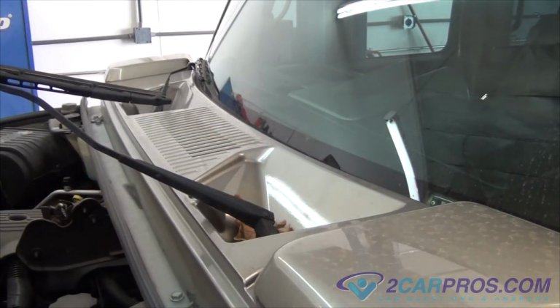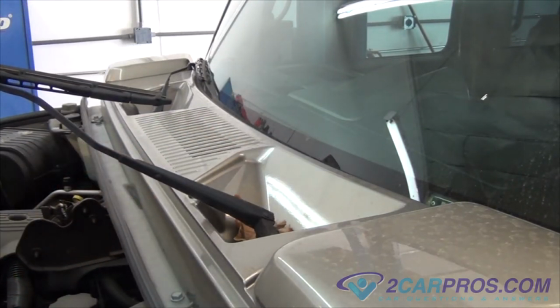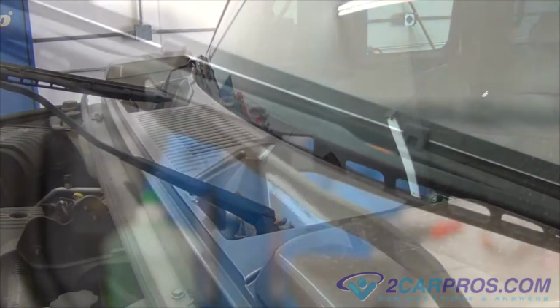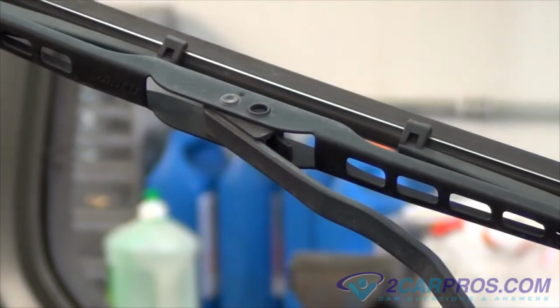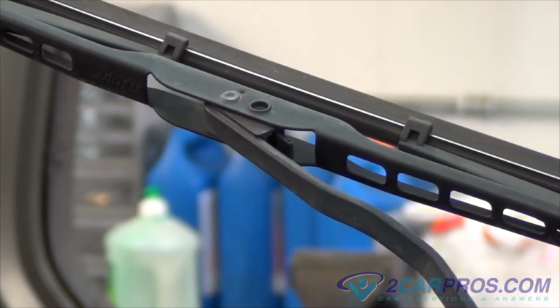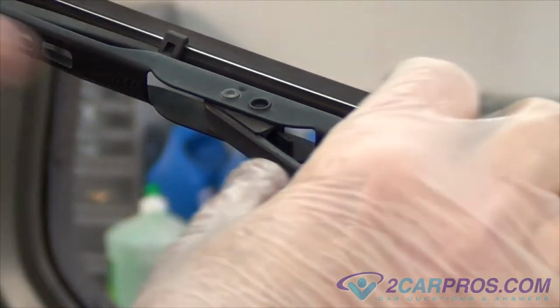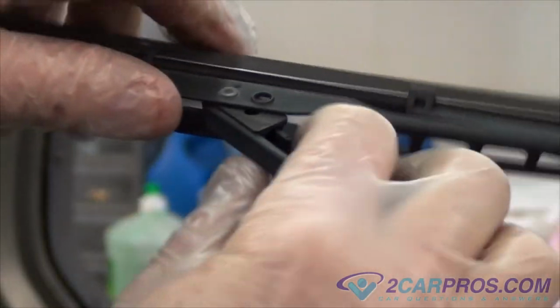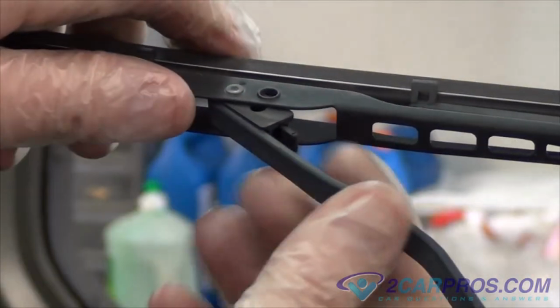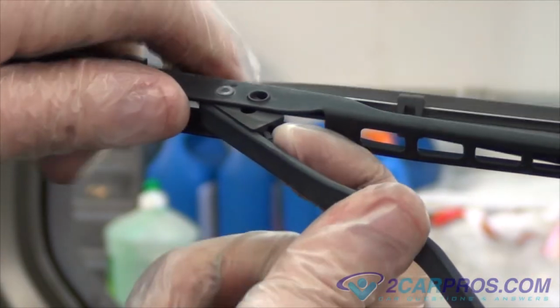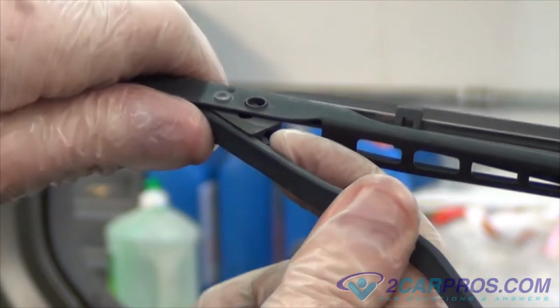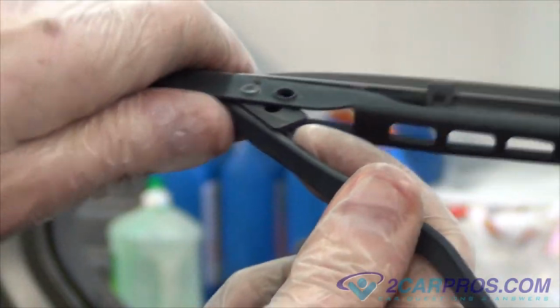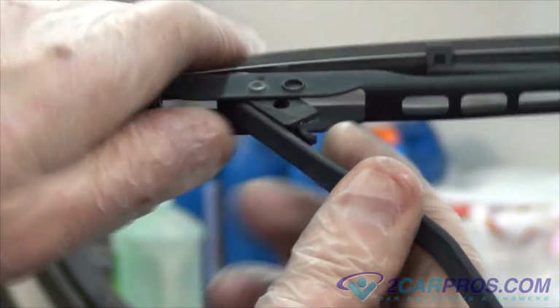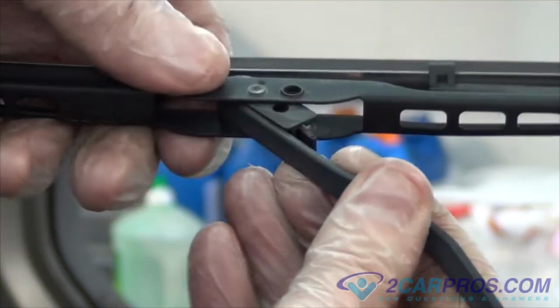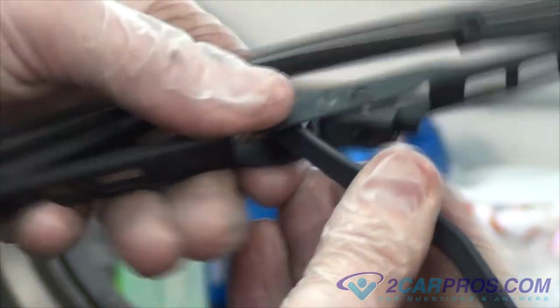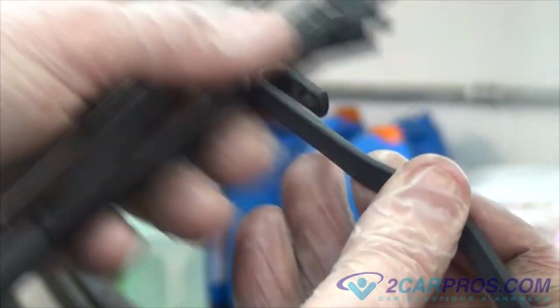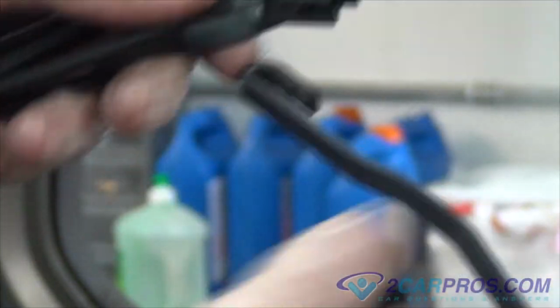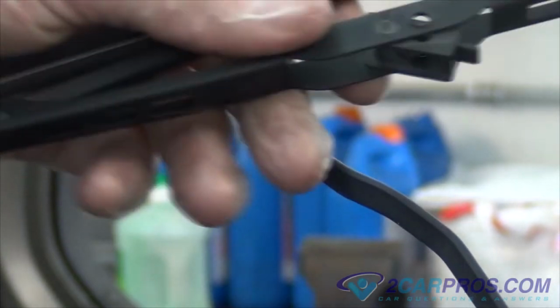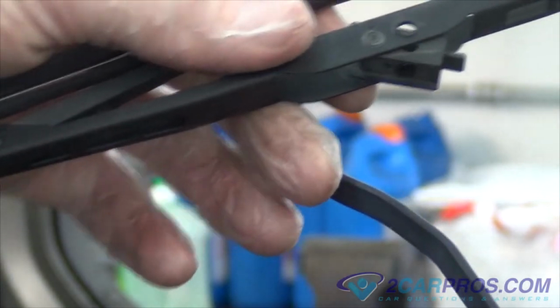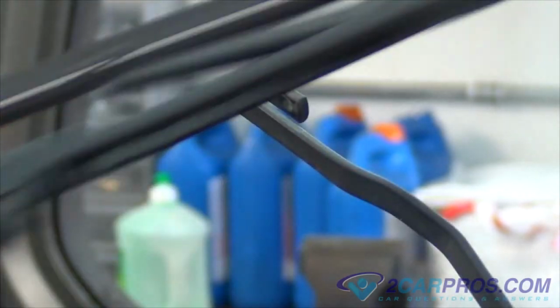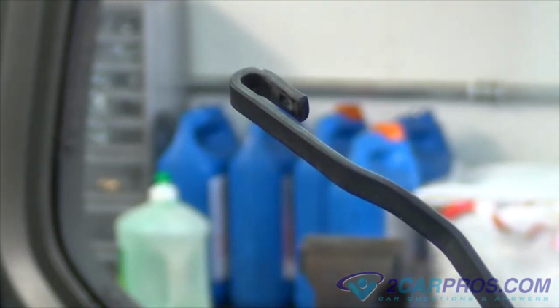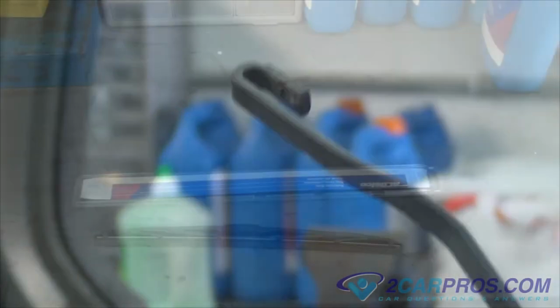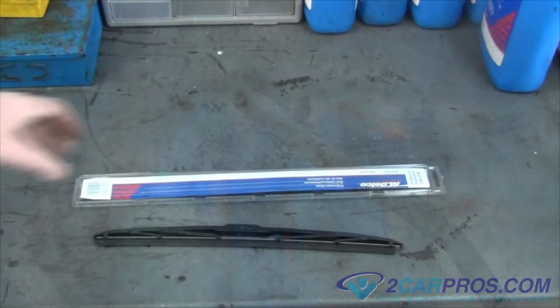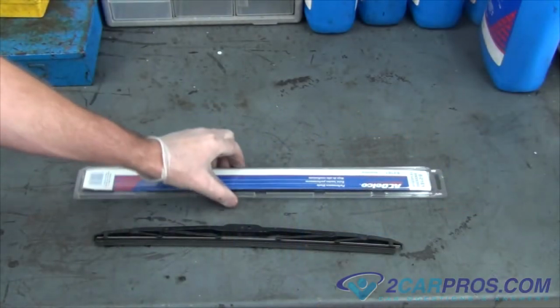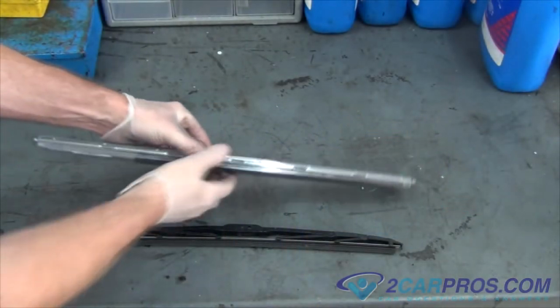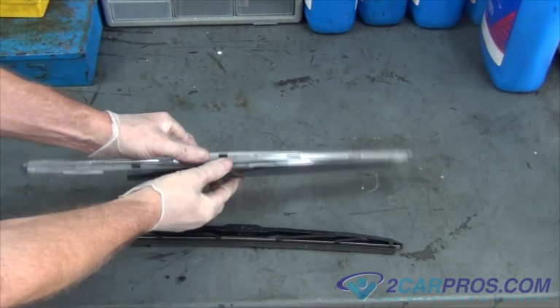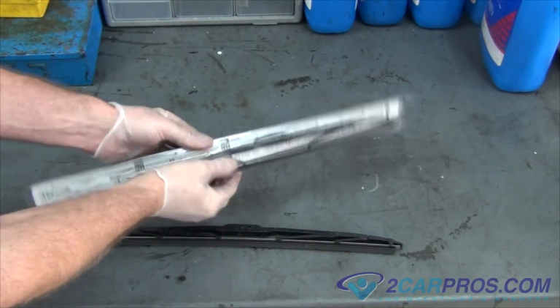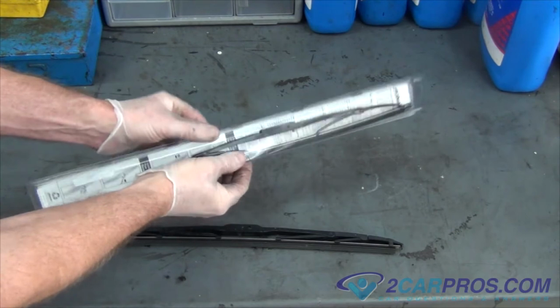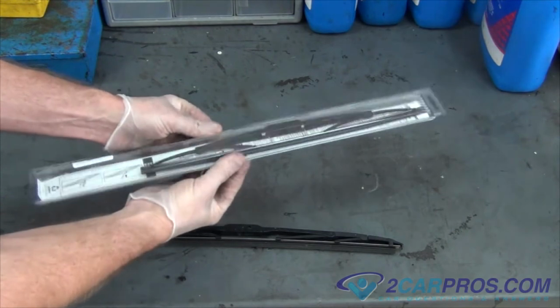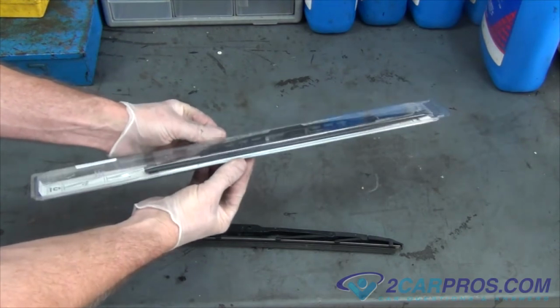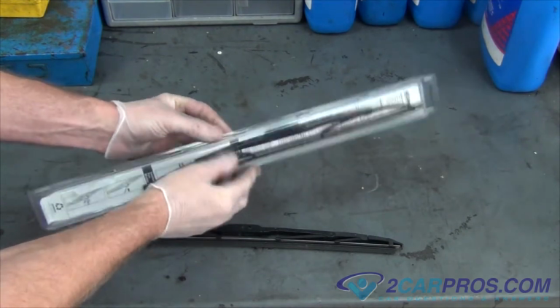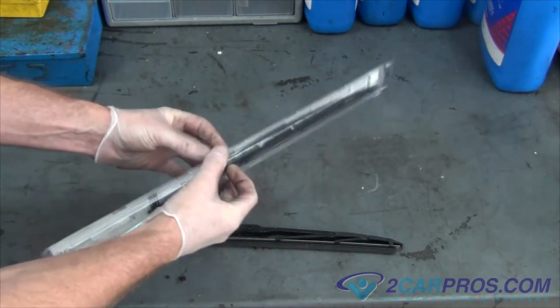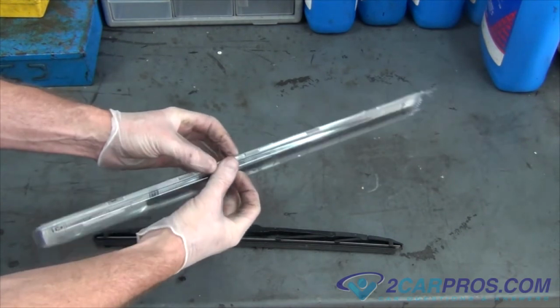The first thing we're going to do is bend the windshield wiper arm to a workable position and then remove the windshield wiper blade. Next we're going to compare our old windshield wiper blade to our new one.